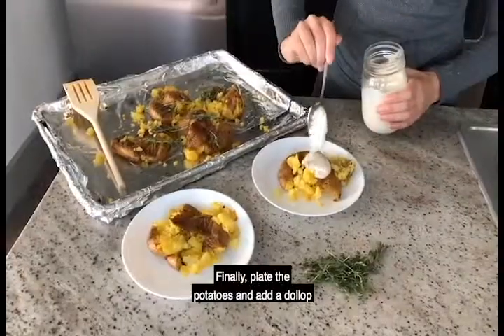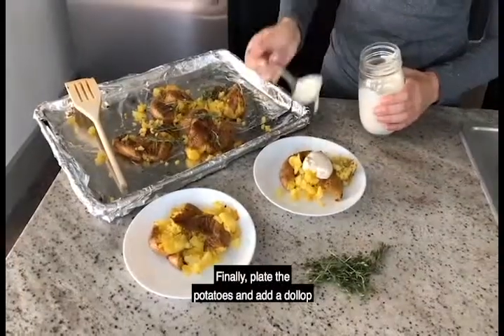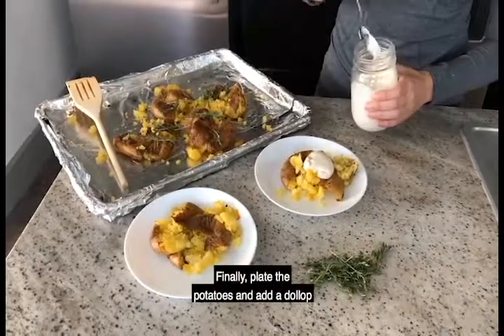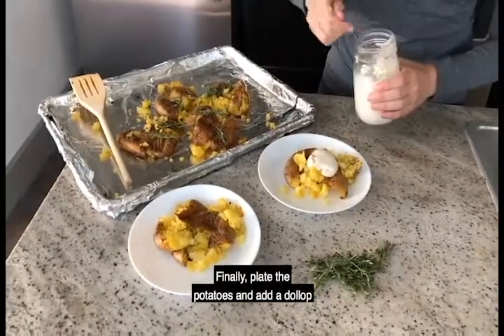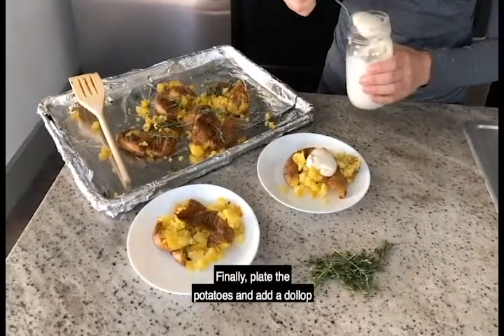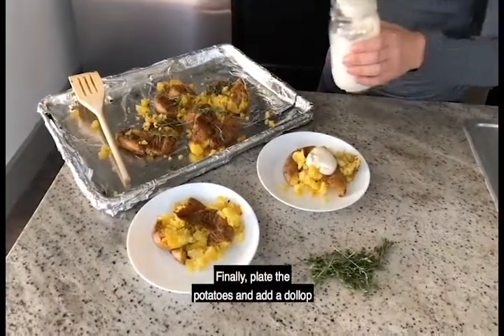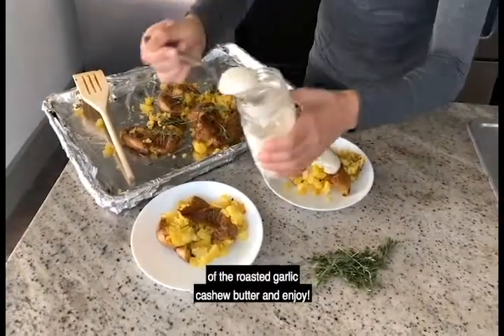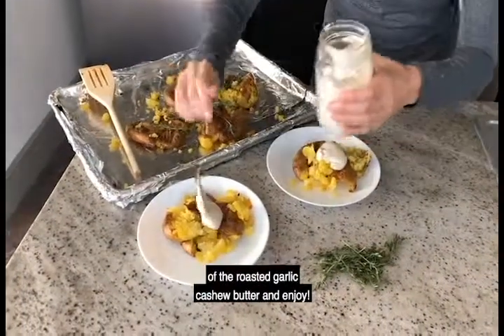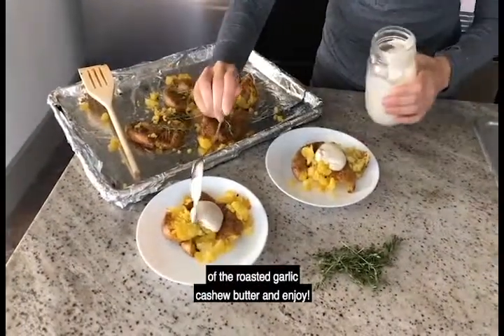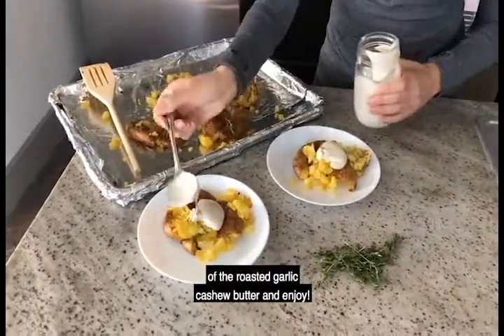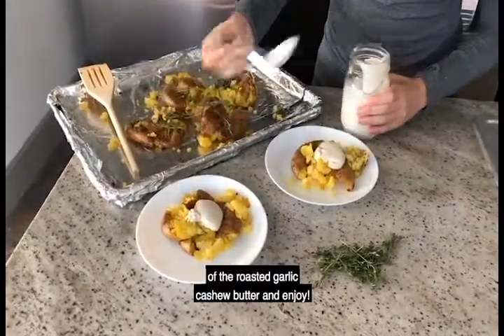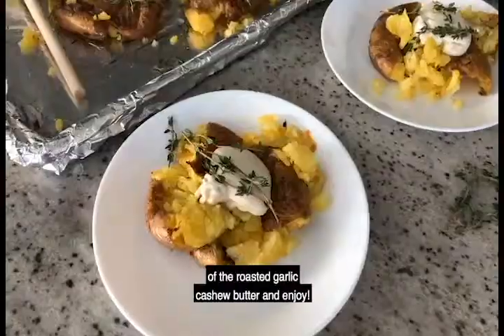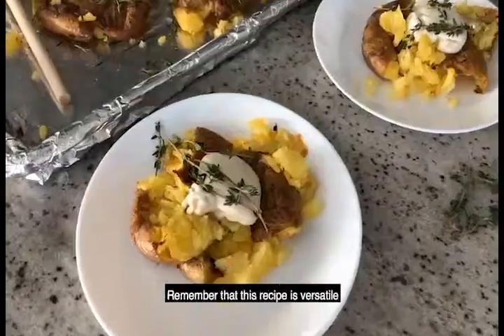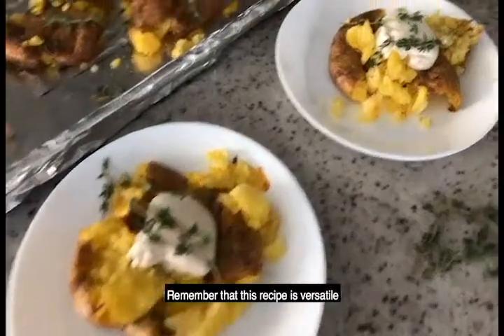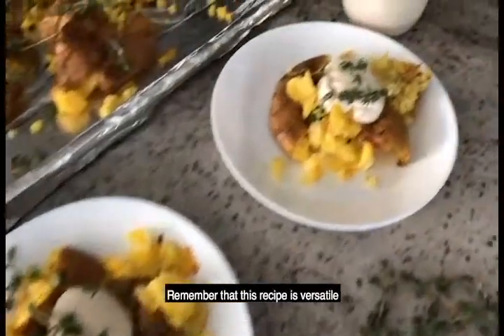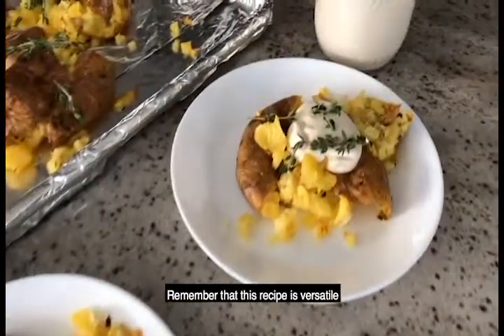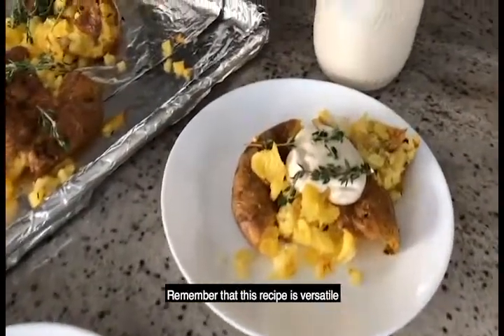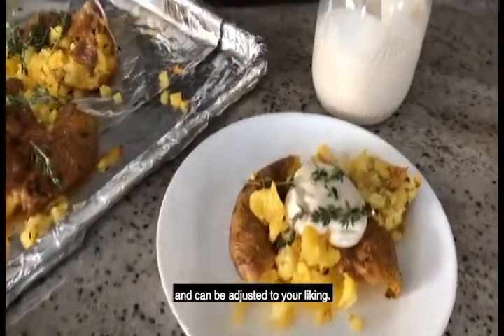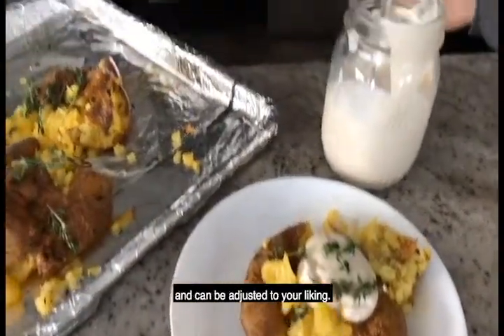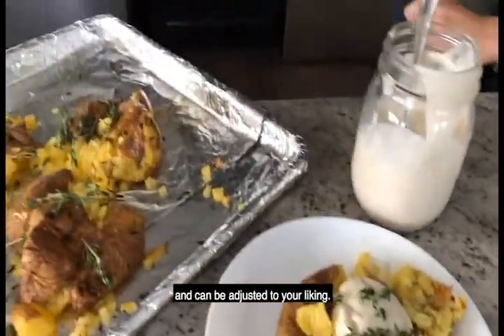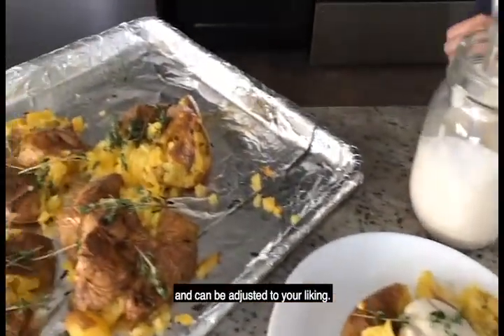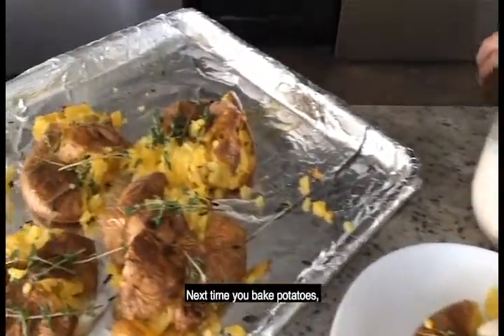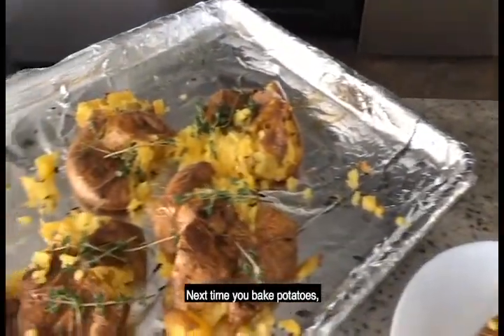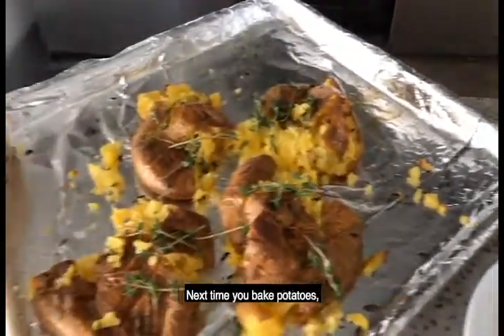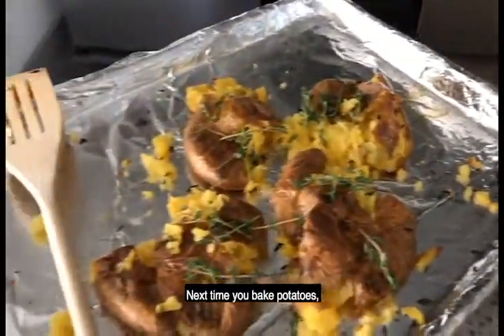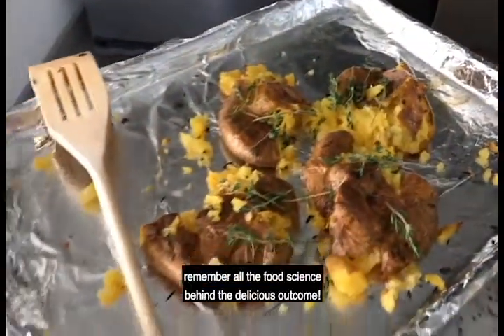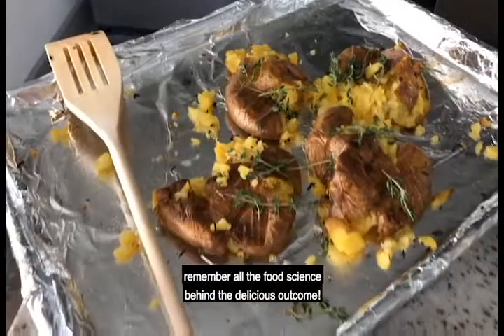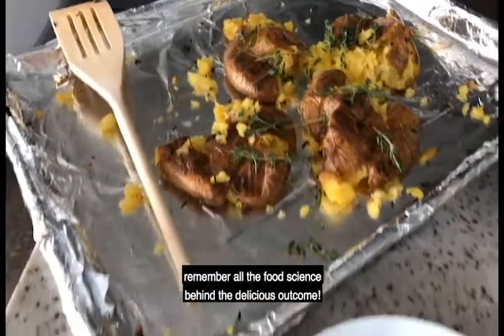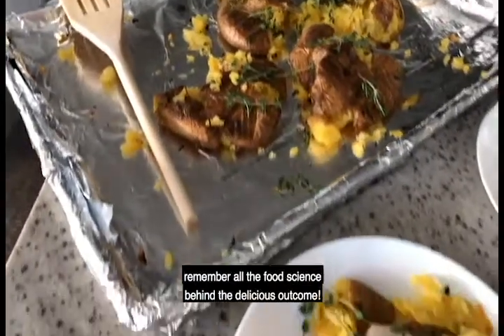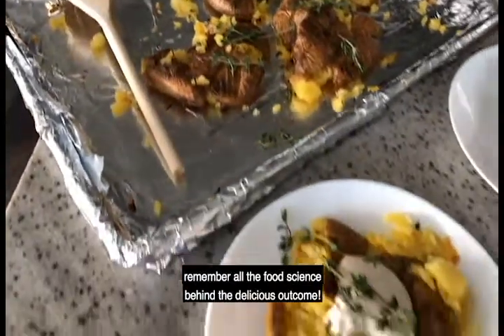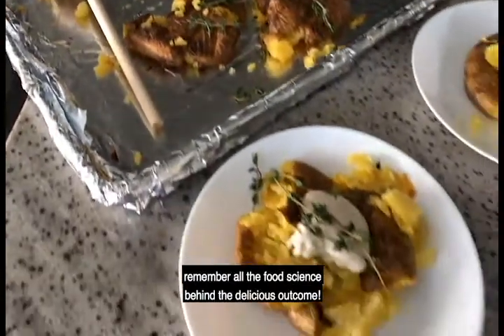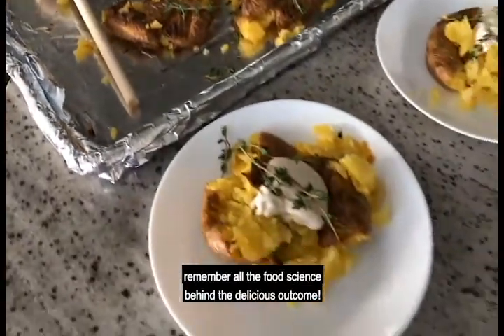Finally, plate the potatoes and add a dollop of the roasted garlic cashew butter and enjoy. Remember that this recipe is versatile and can be adjusted to your liking. Next time you bake potatoes, remember all the food science behind the delicious outcome.